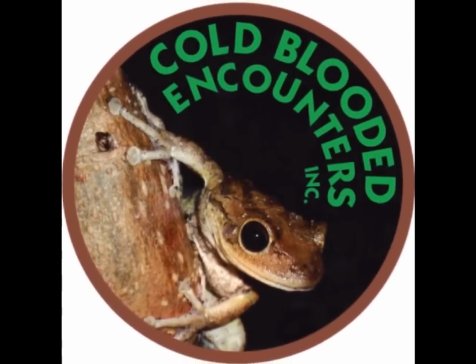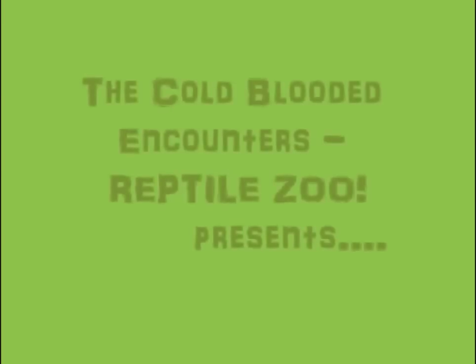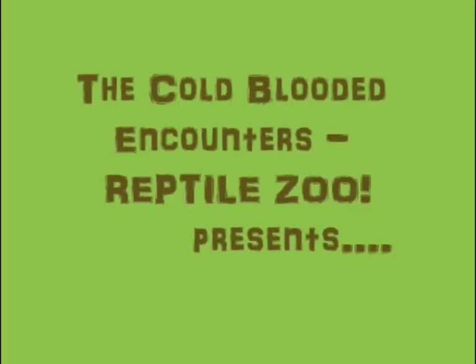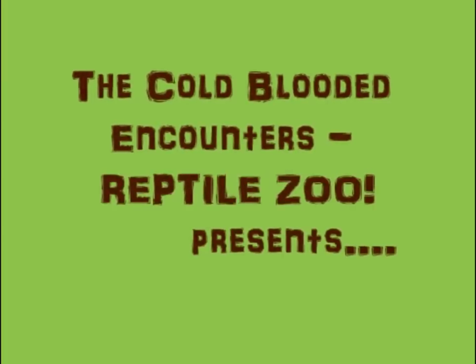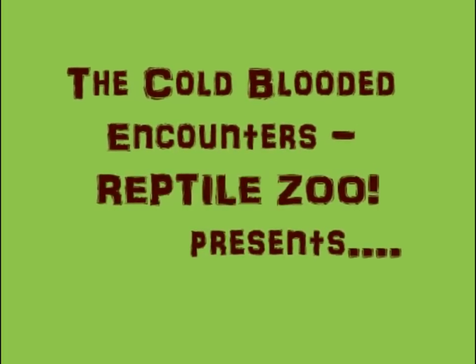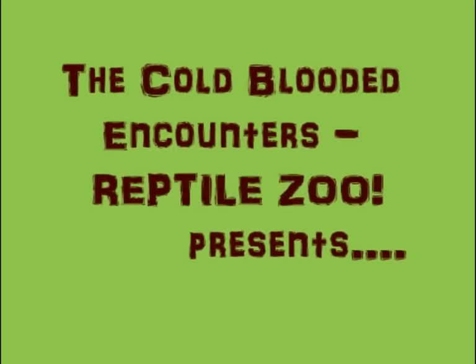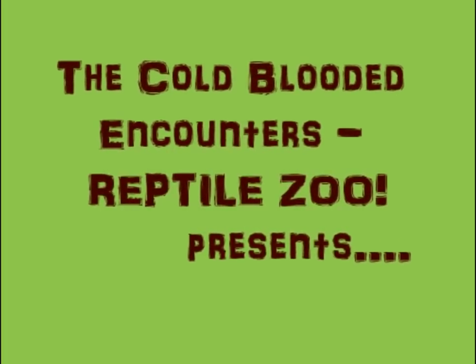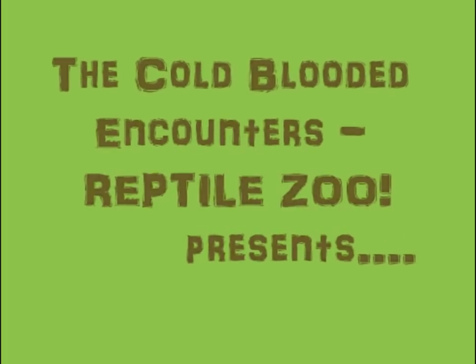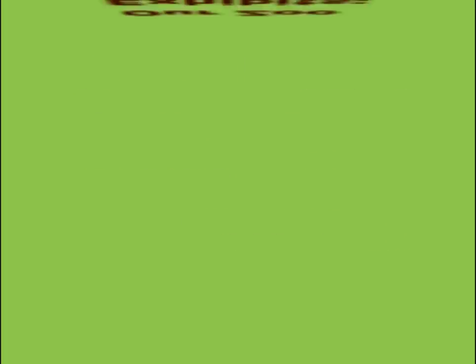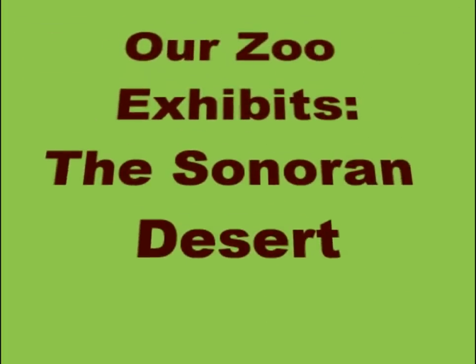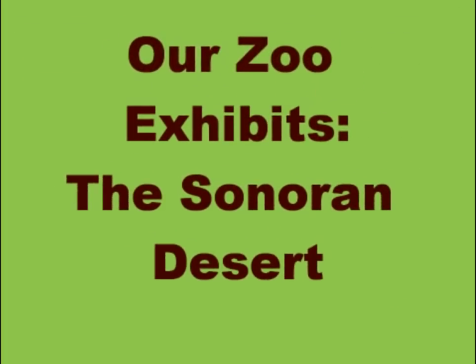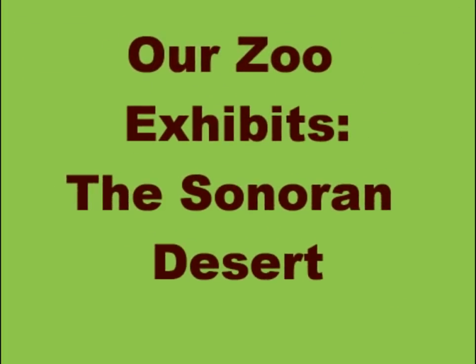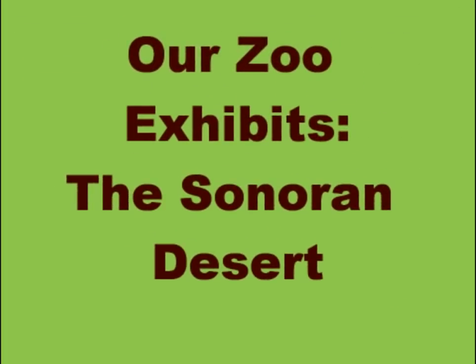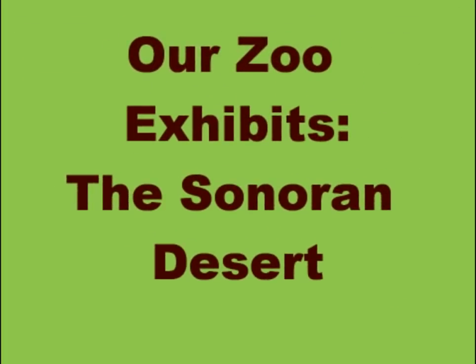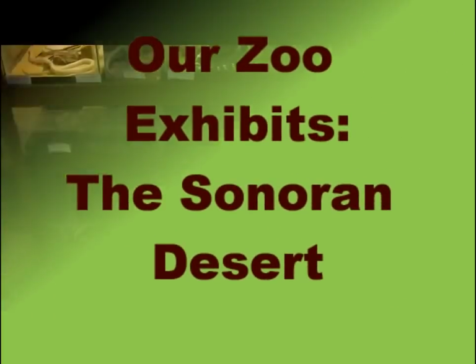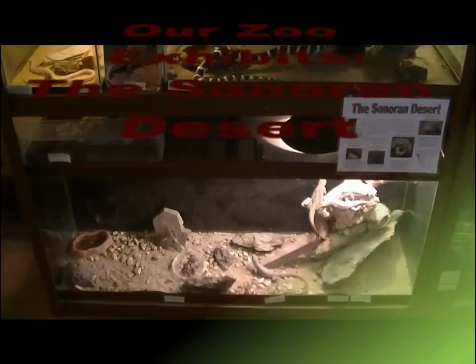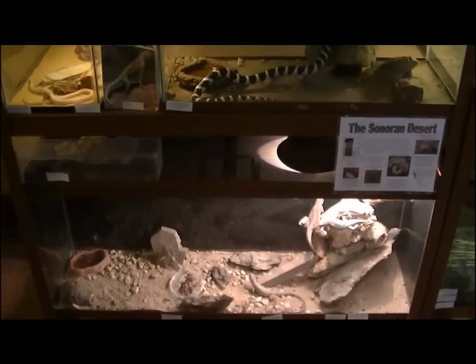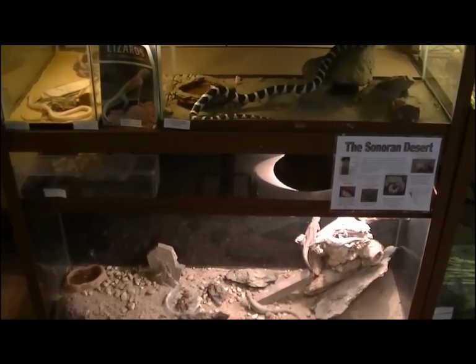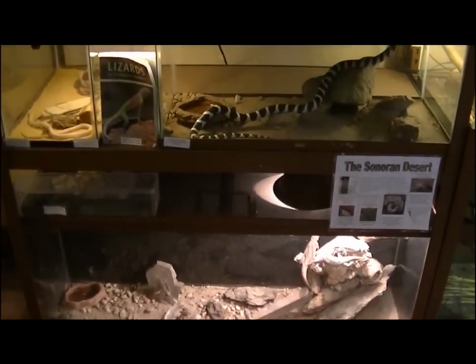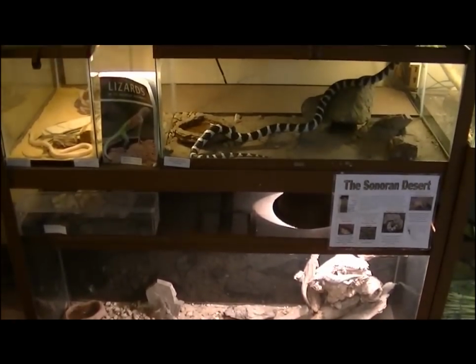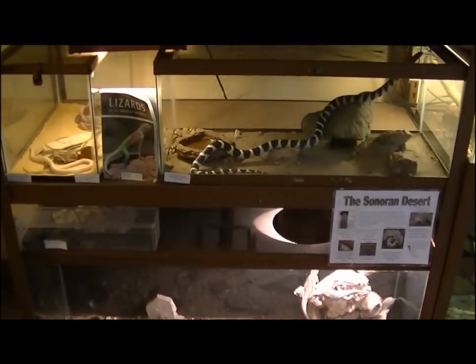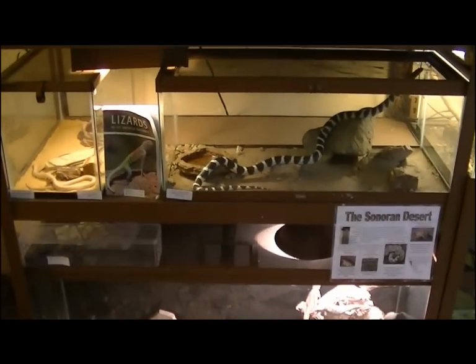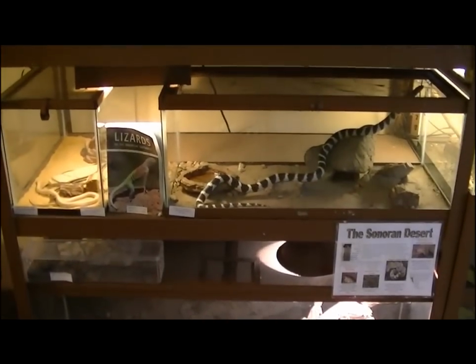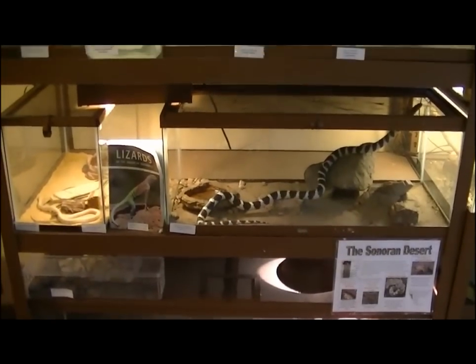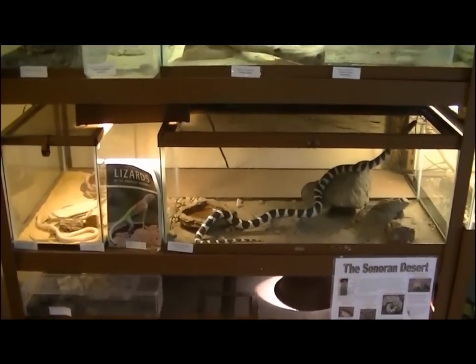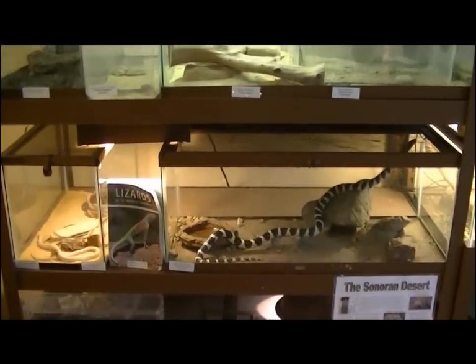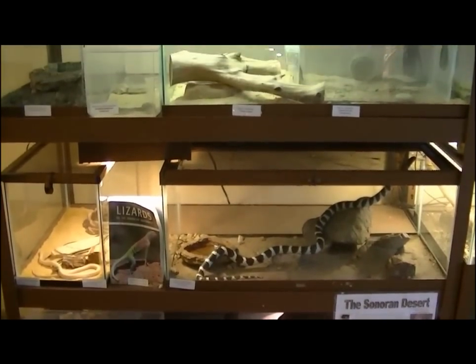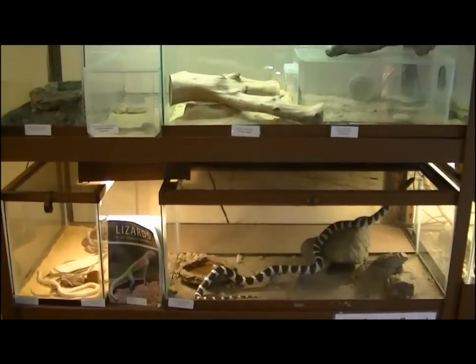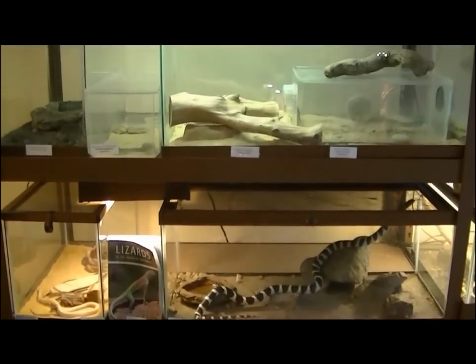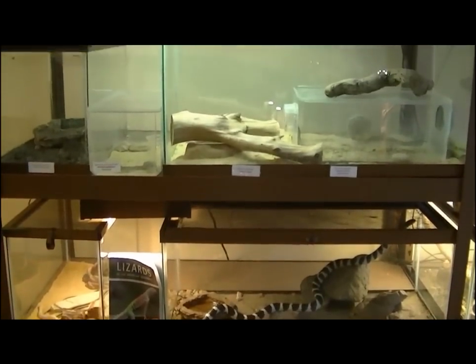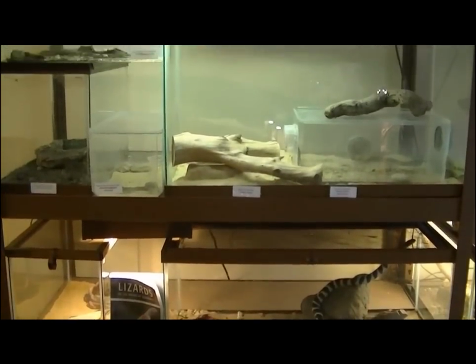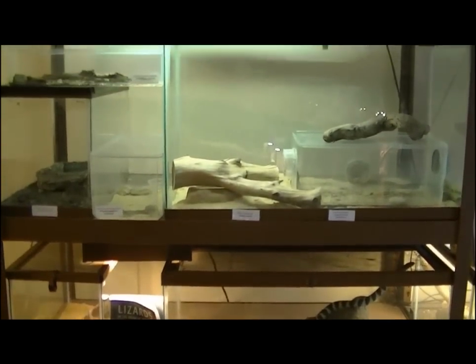The Cold-Blooded Encounters Reptile Zoo presents the R-Zoo Exhibits, the Sonoran Desert. This is our Sonoran Desert exhibit at the zoo, where we house 14 different species of reptiles, amphibians, and bugs.